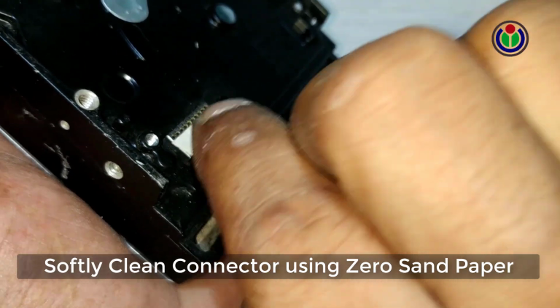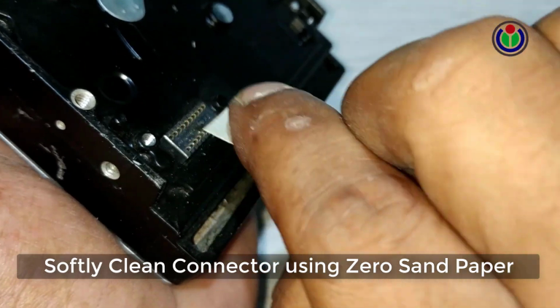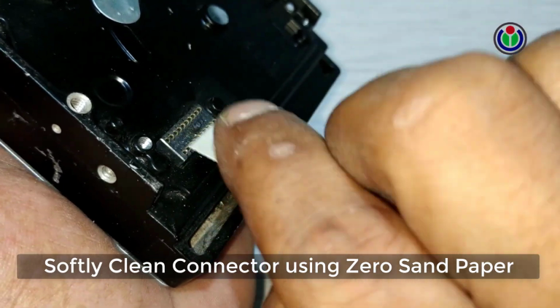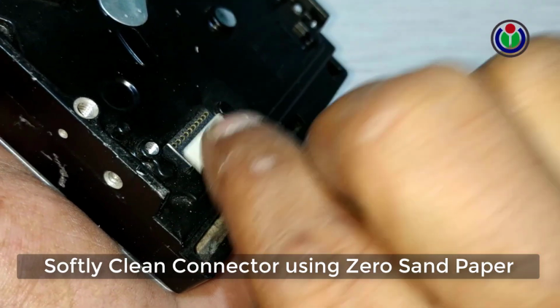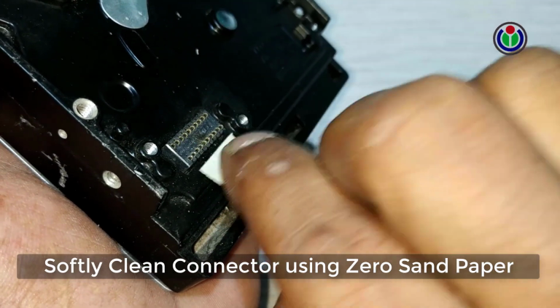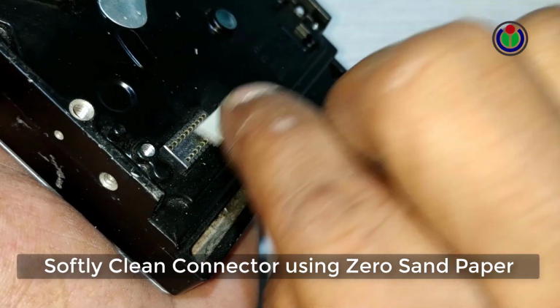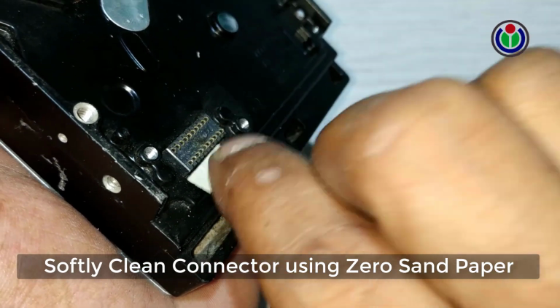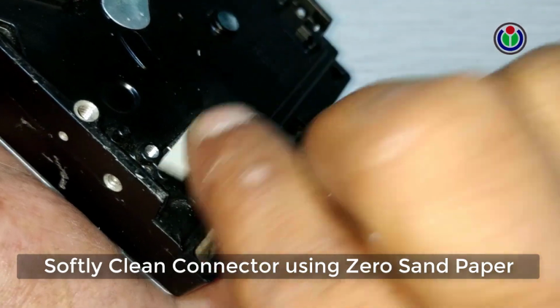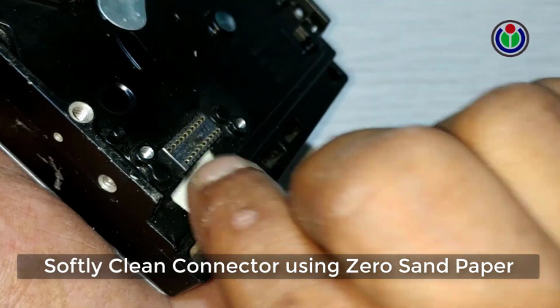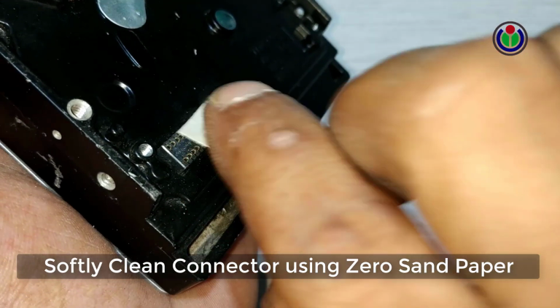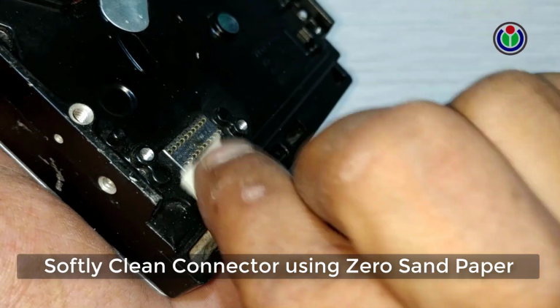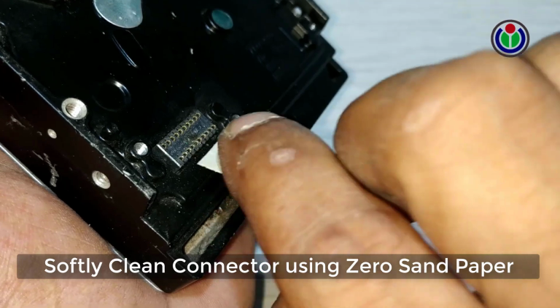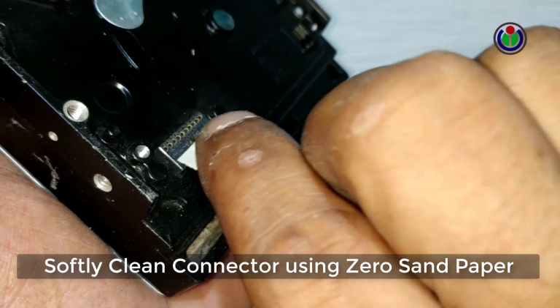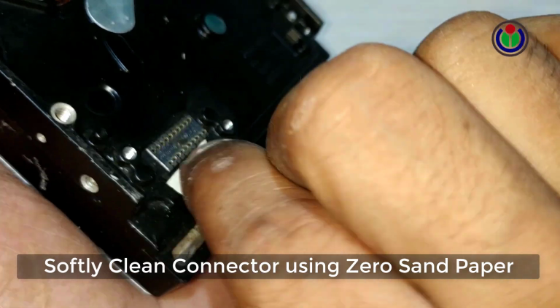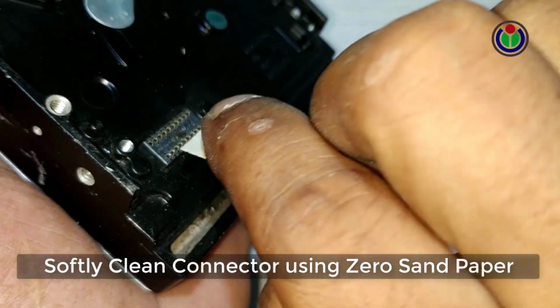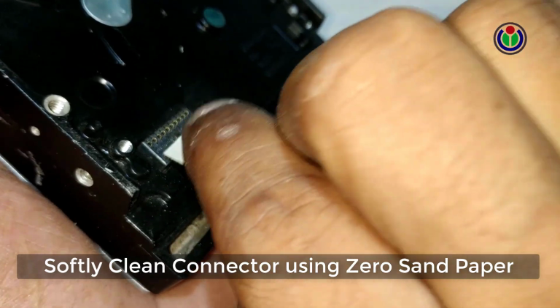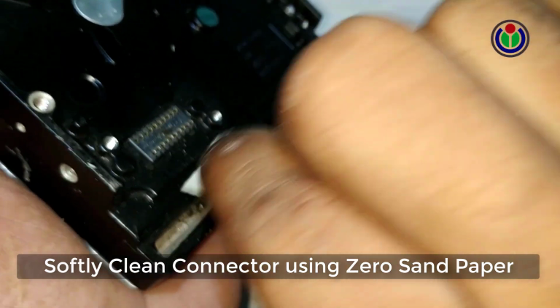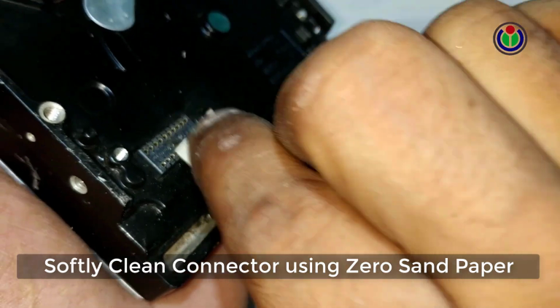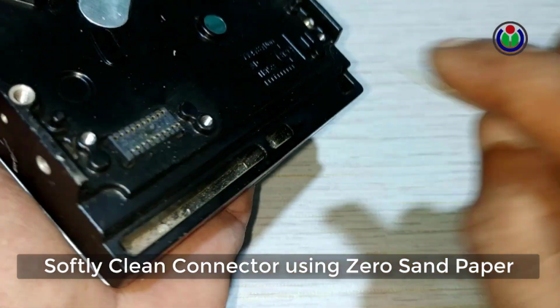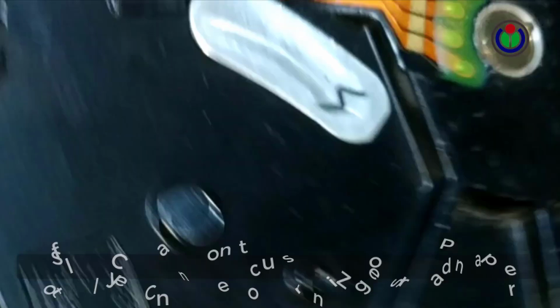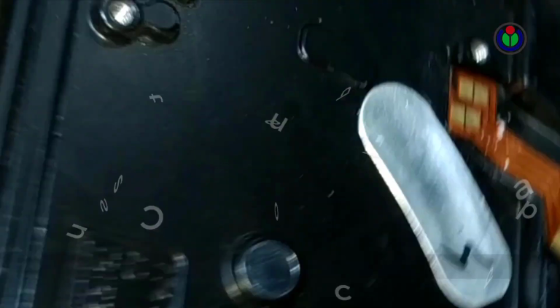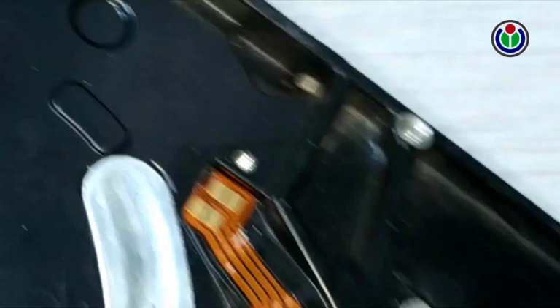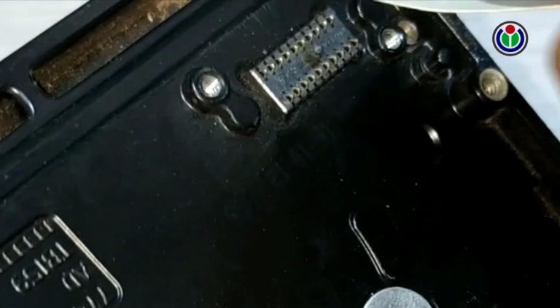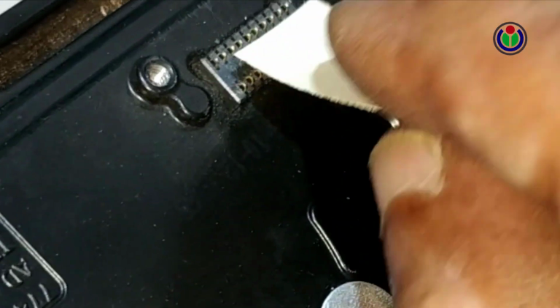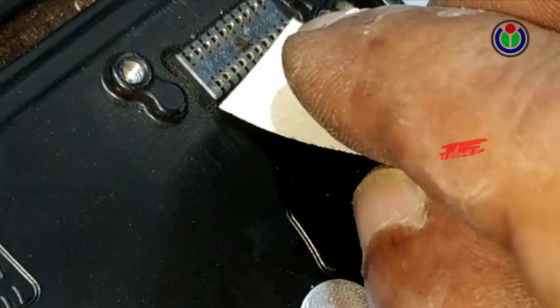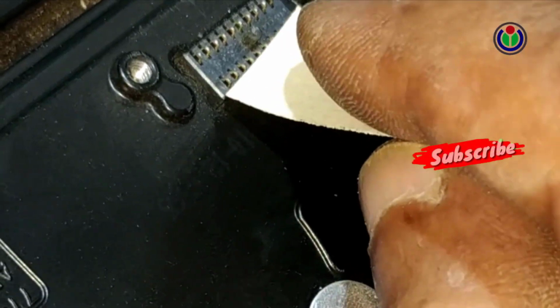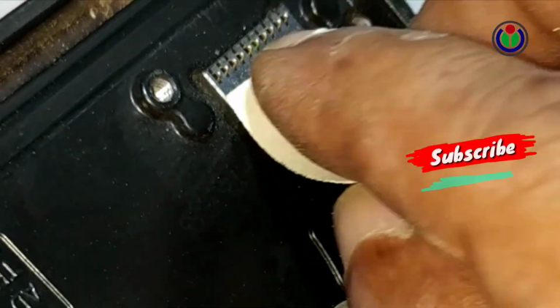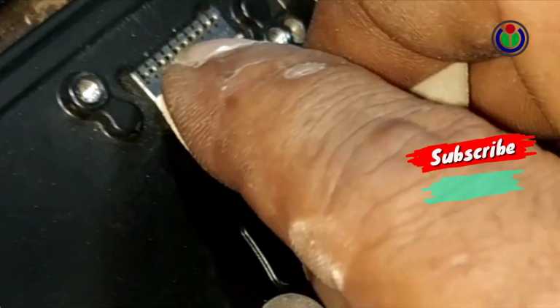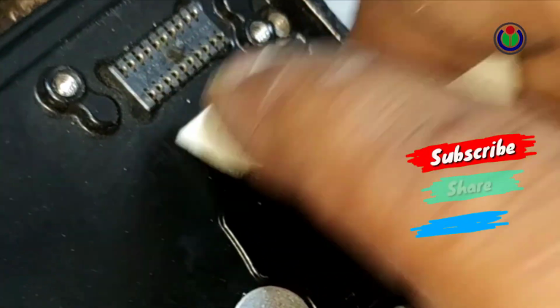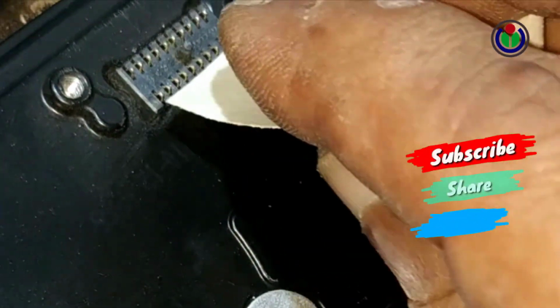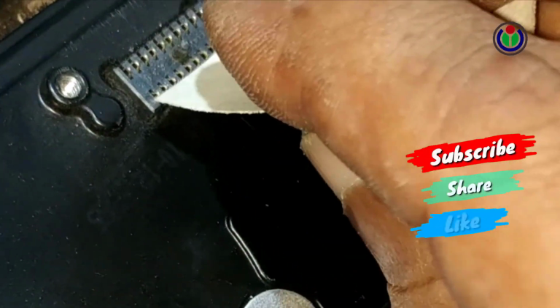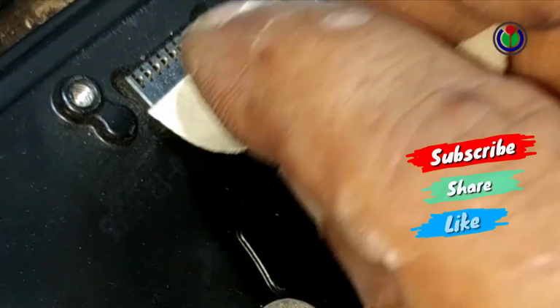It is better to thoroughly dry the entire logic board using thinner. Now I am cleaning the second hard disk drive the same way.